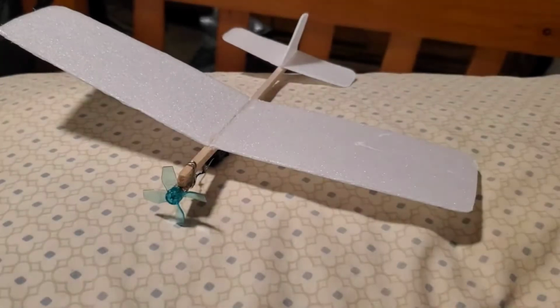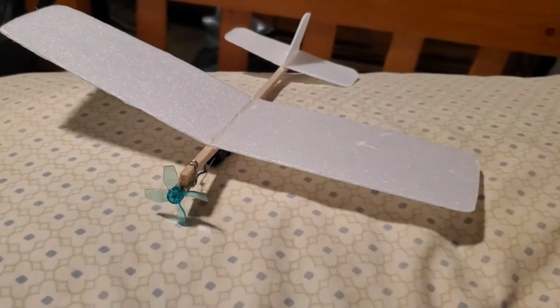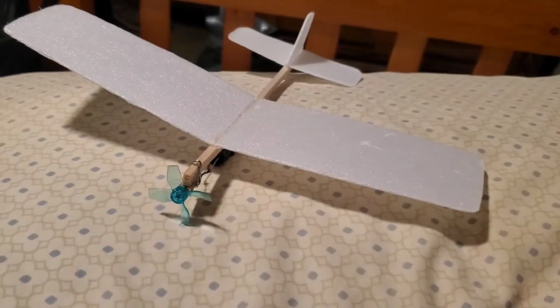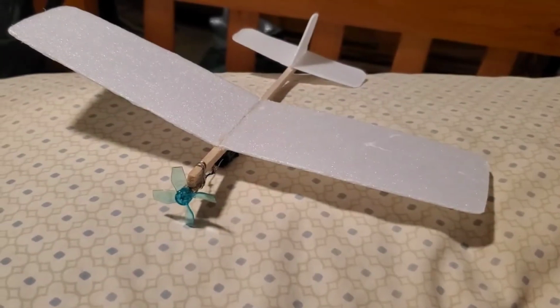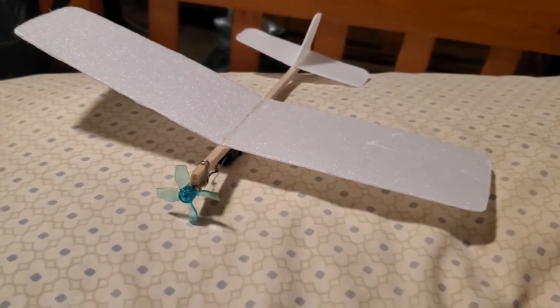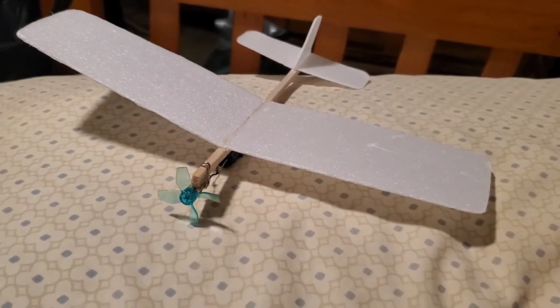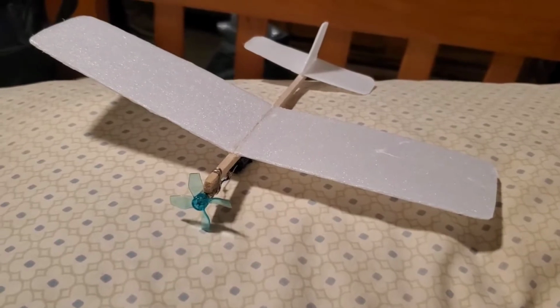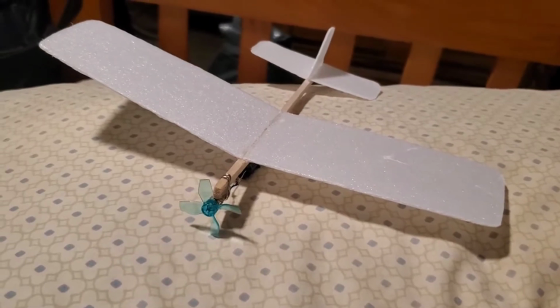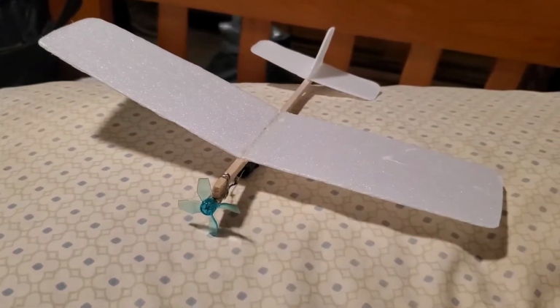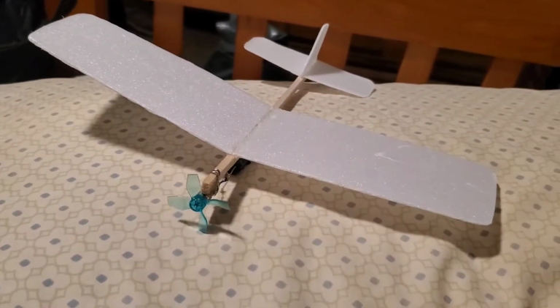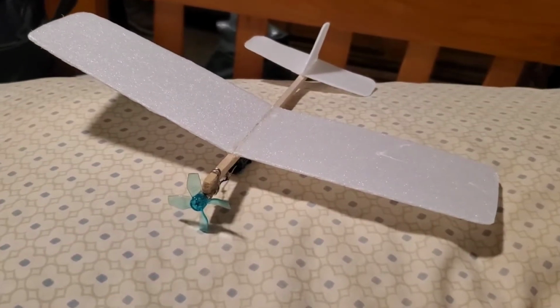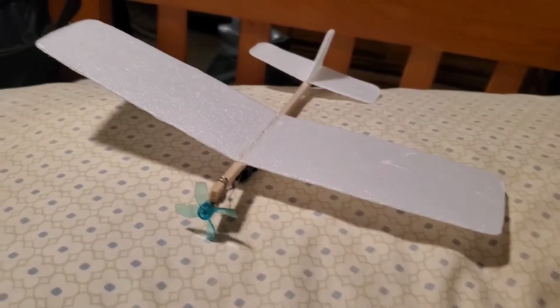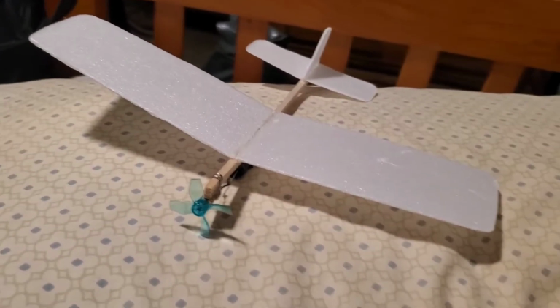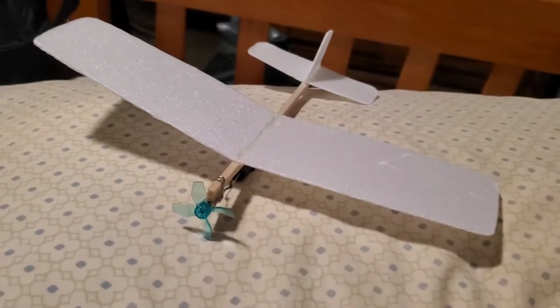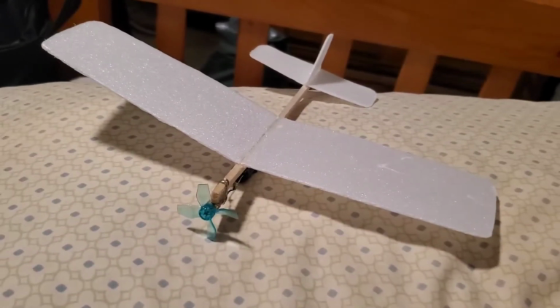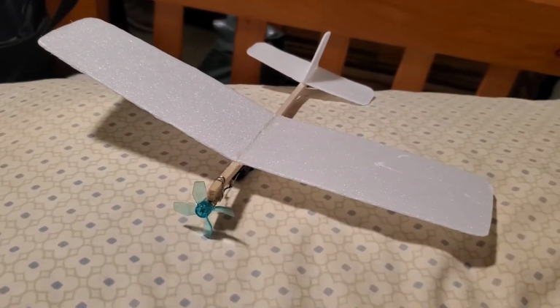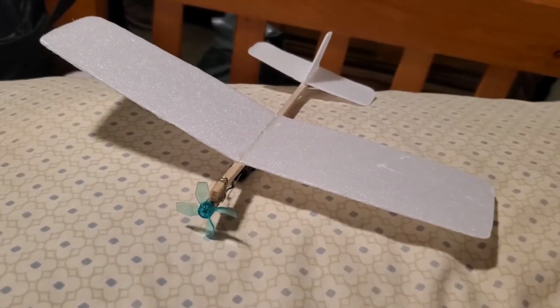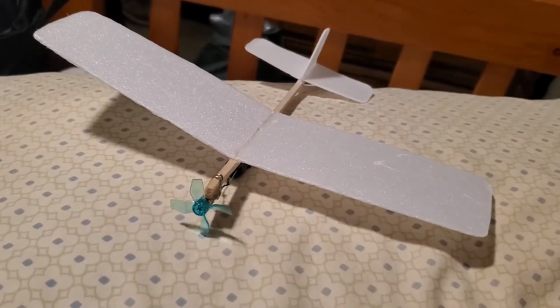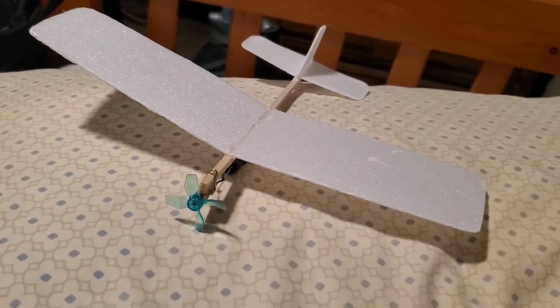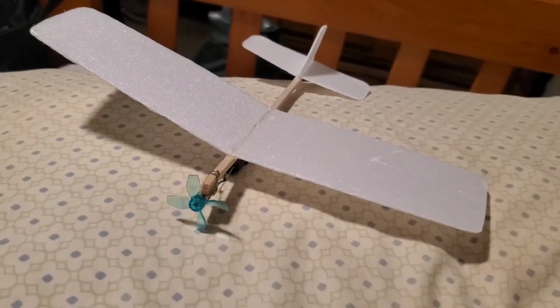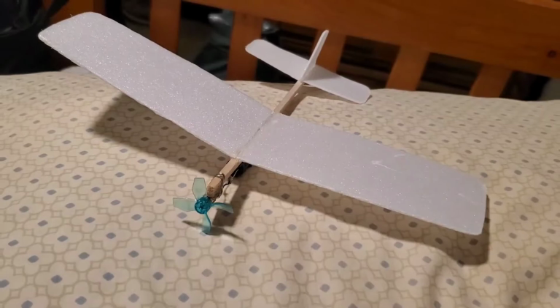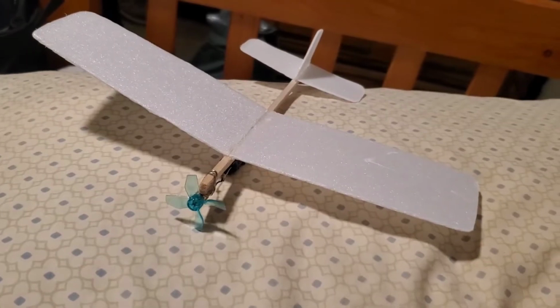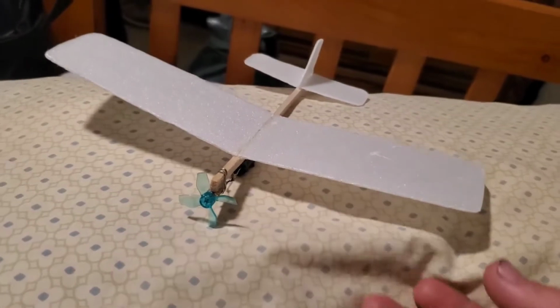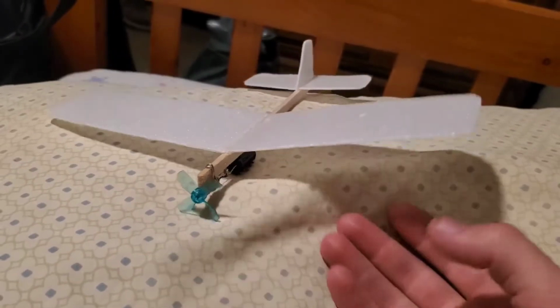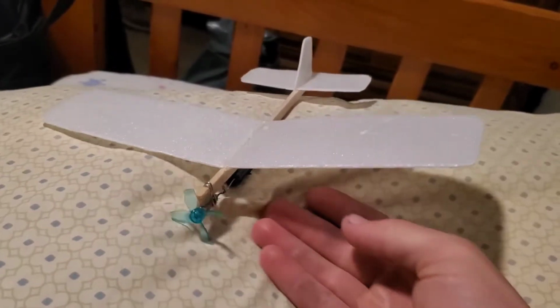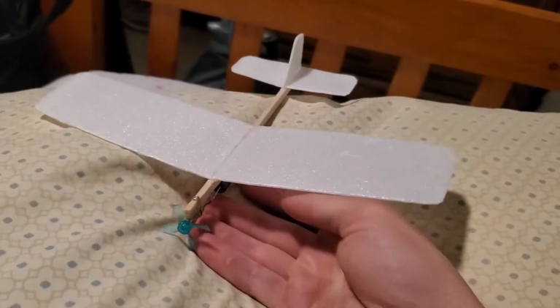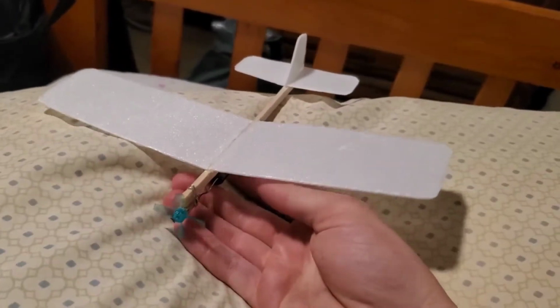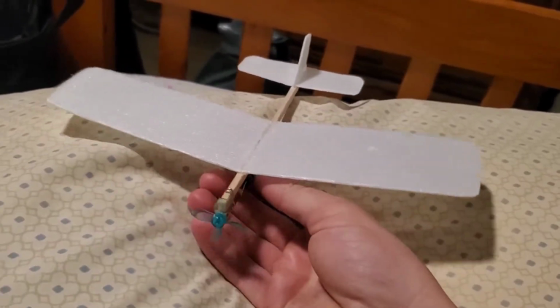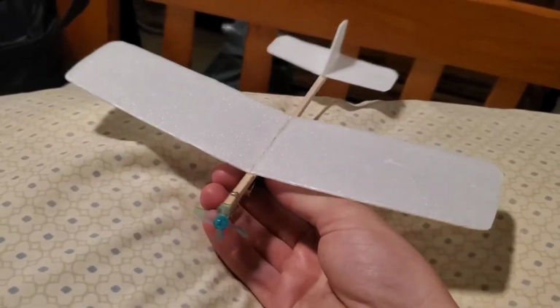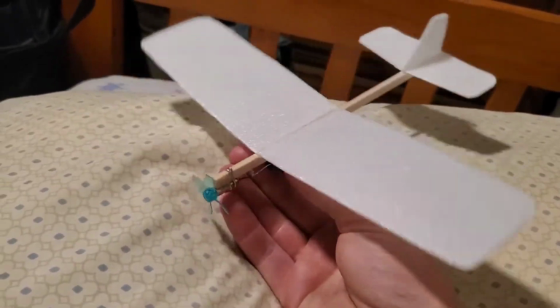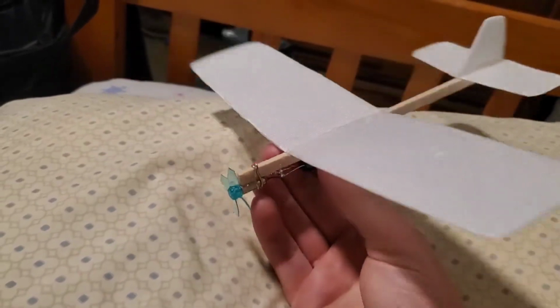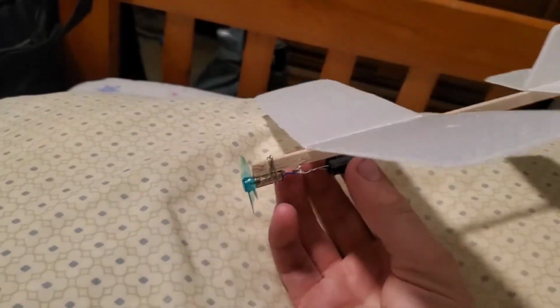As you saw just a second ago, that was a much better flight than what we were seeing in the previous video where I built this airplane. With just a little bit of trimming, it really came around.